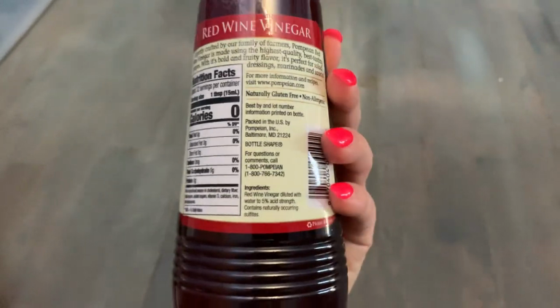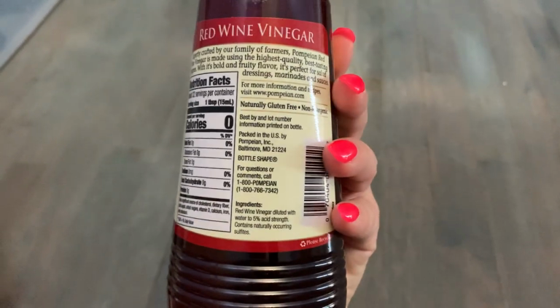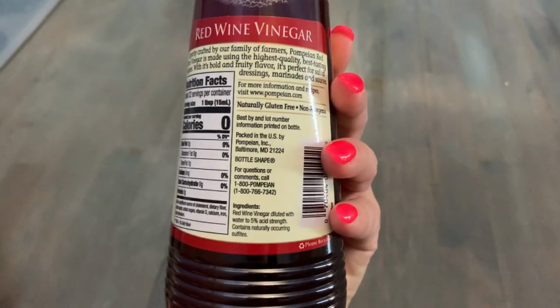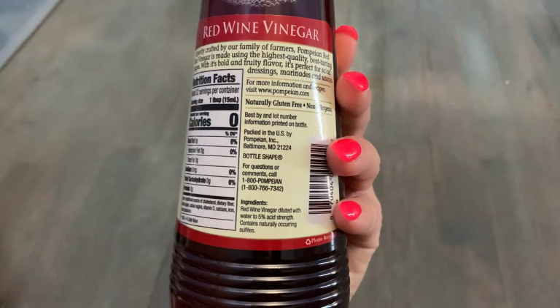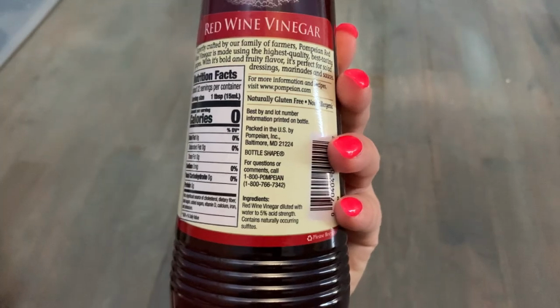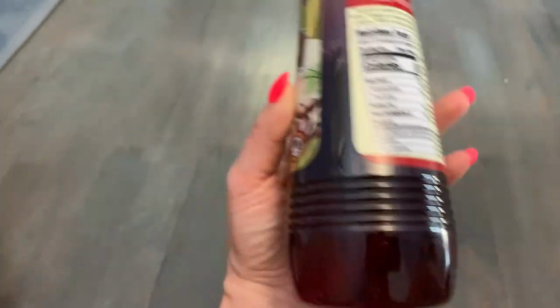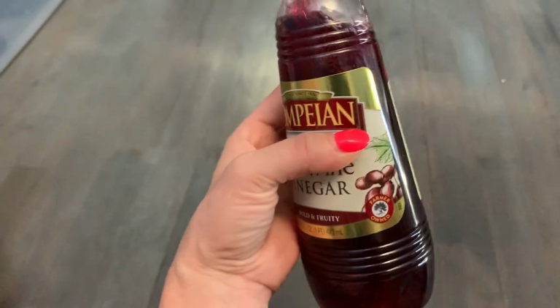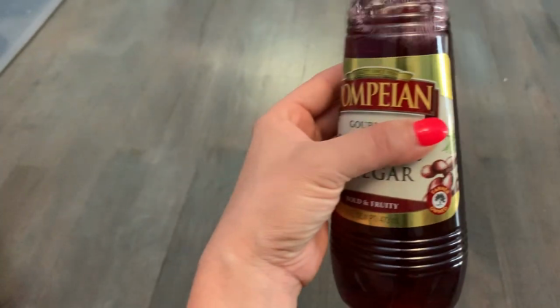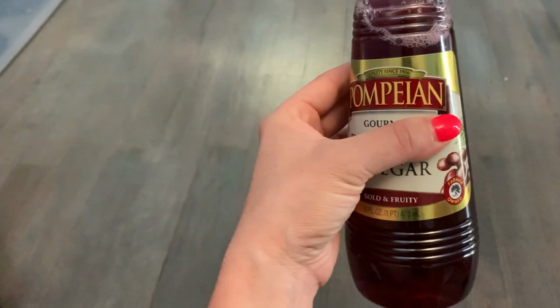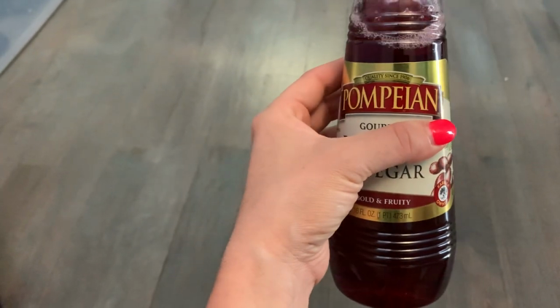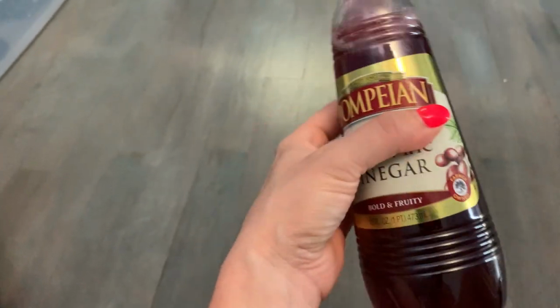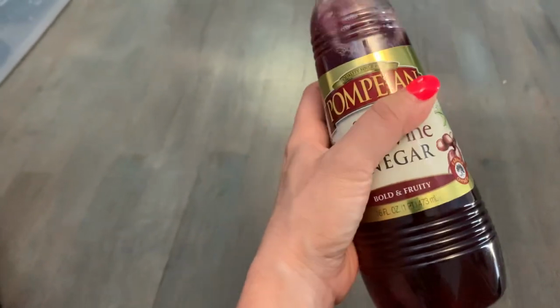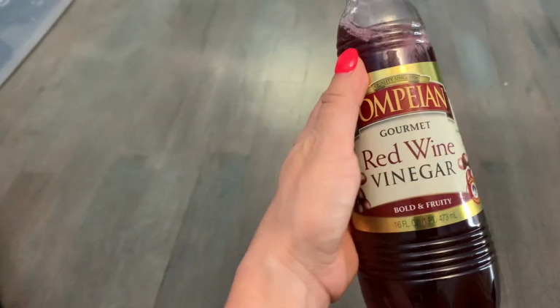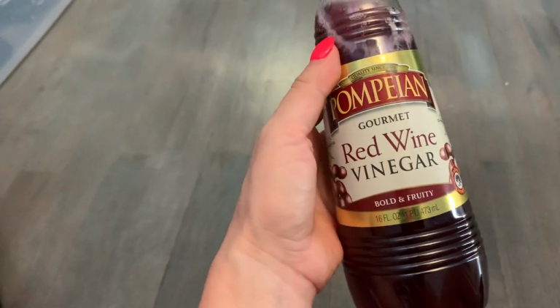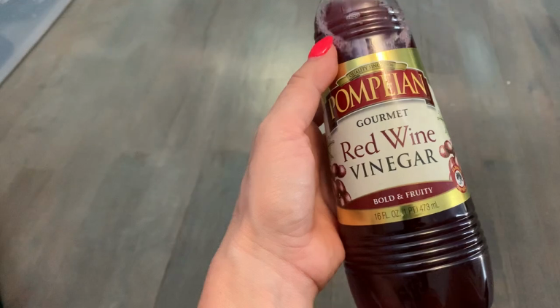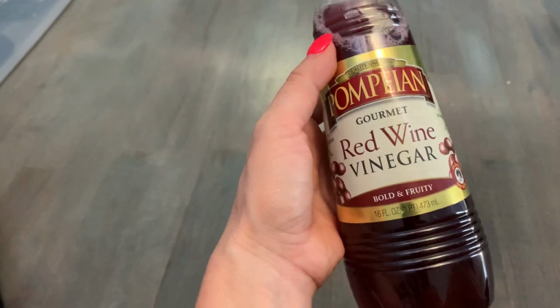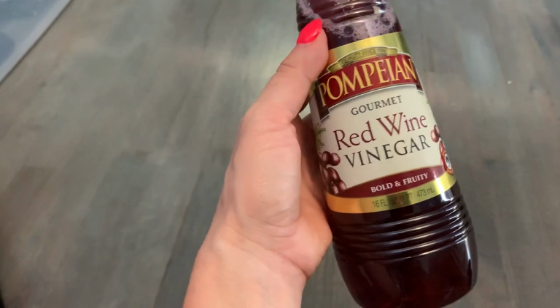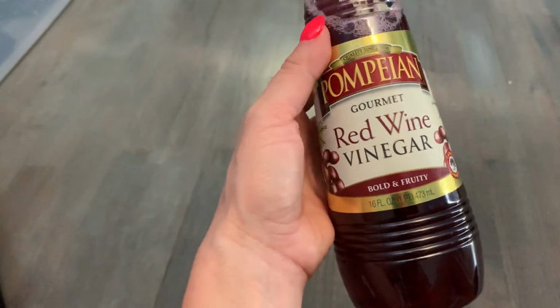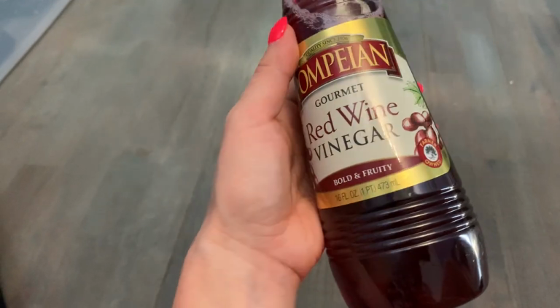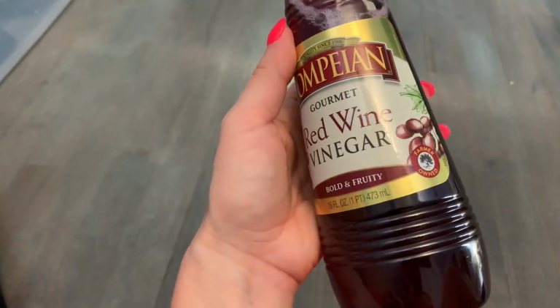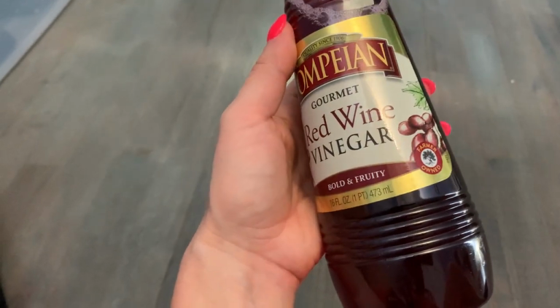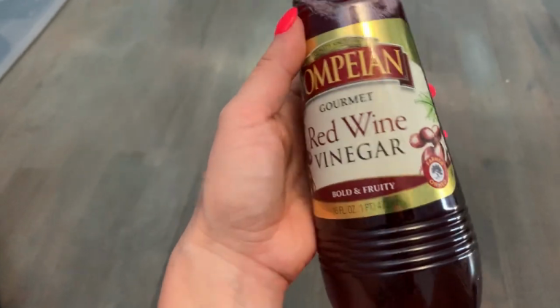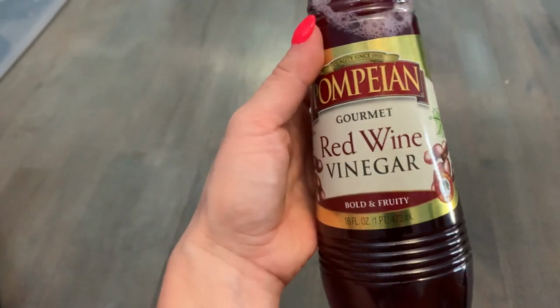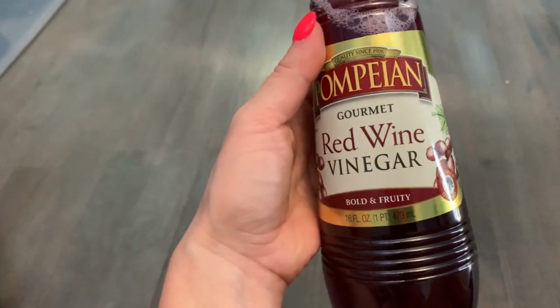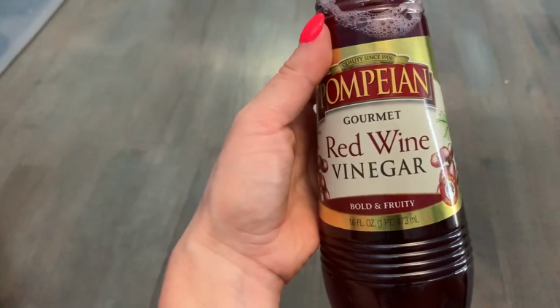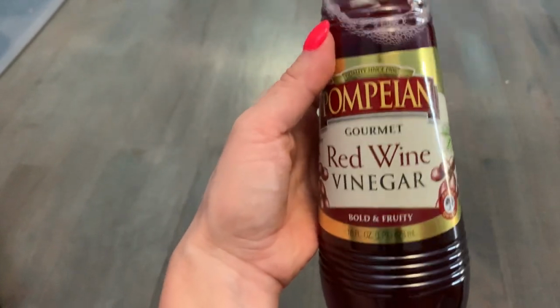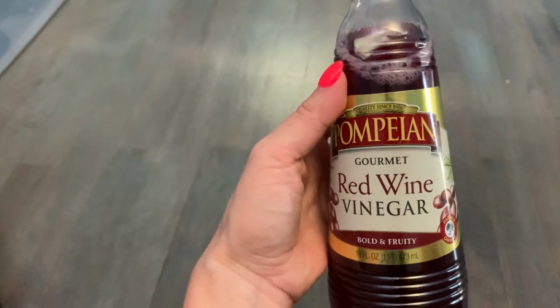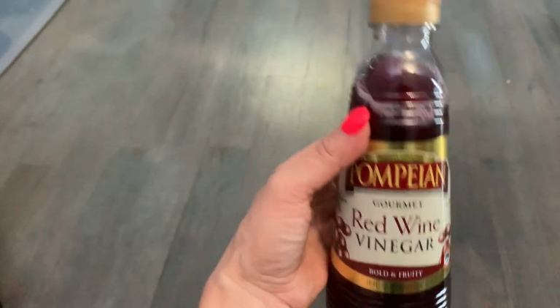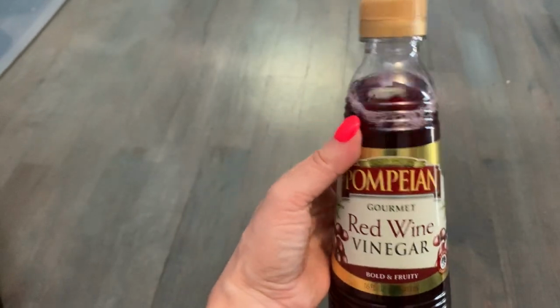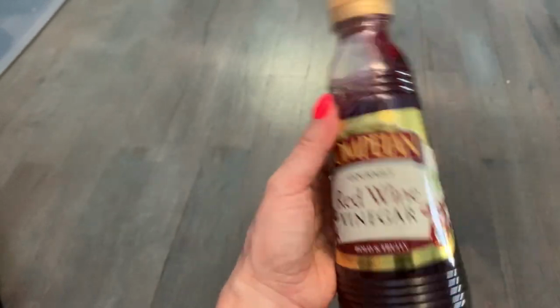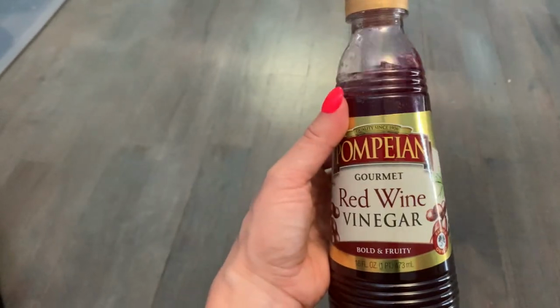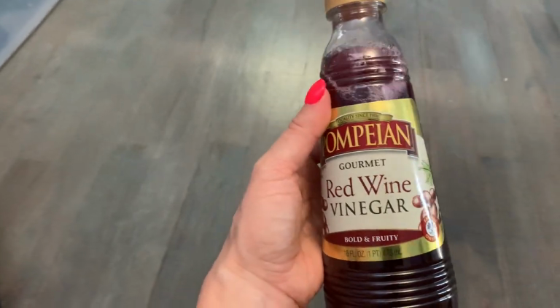It's used for so many things. My favorite is my chickpea salad, but you could also use this in pasta salads and stuff like that, just on regular salad. It gives it so much flavor and you can make all kinds of different salad dressings with this.